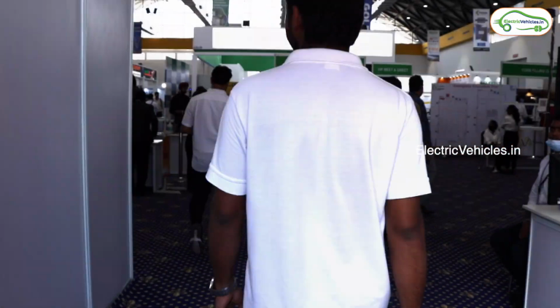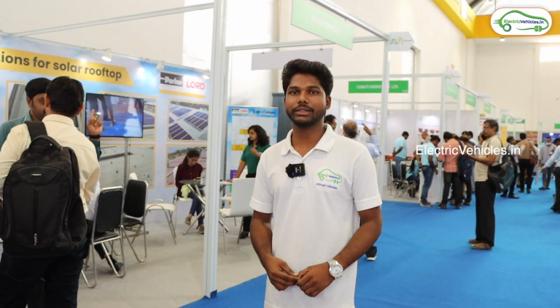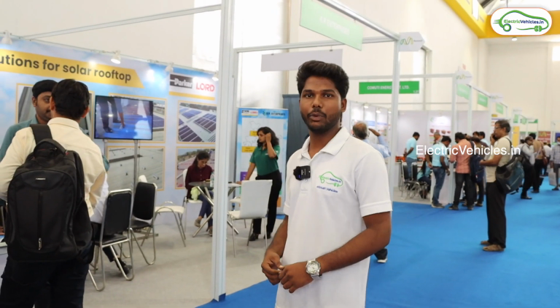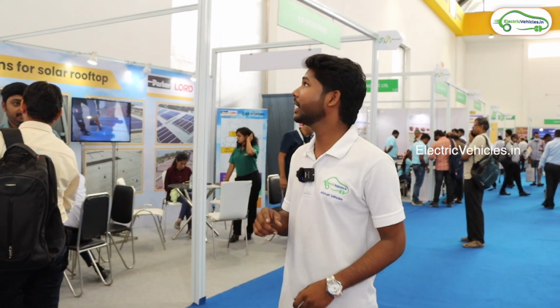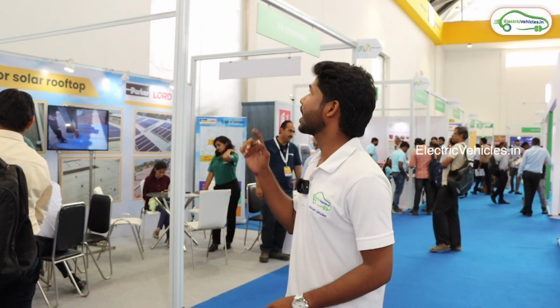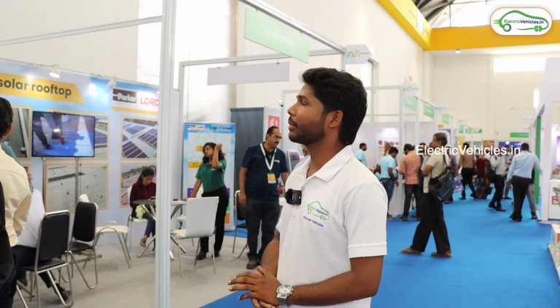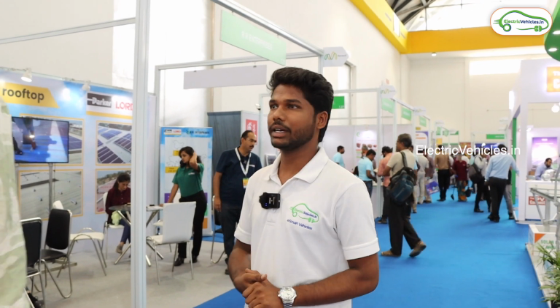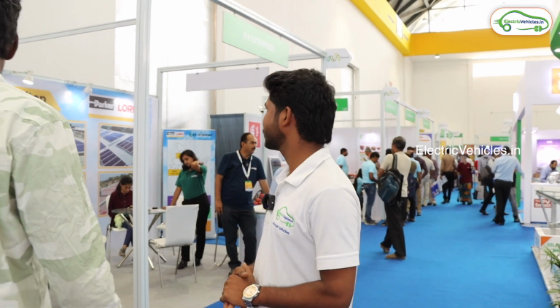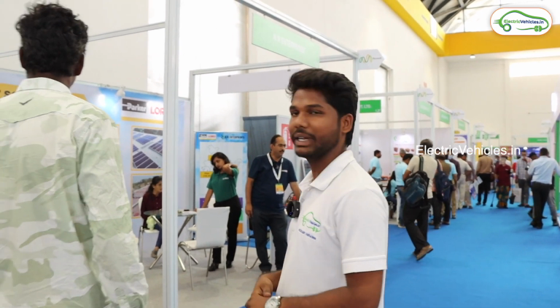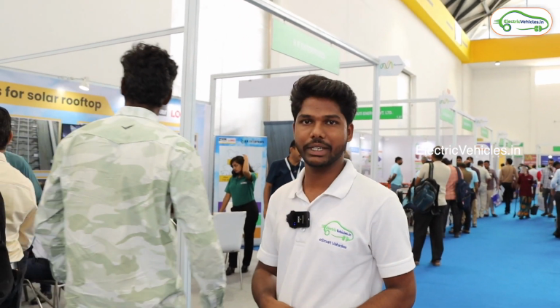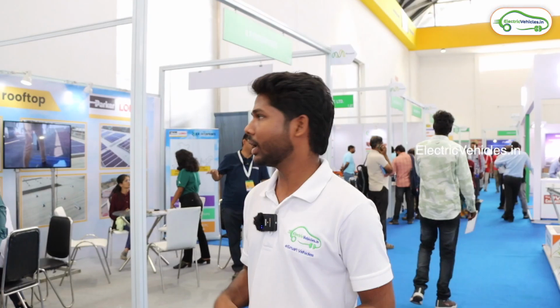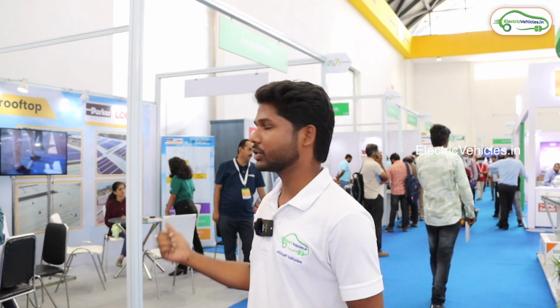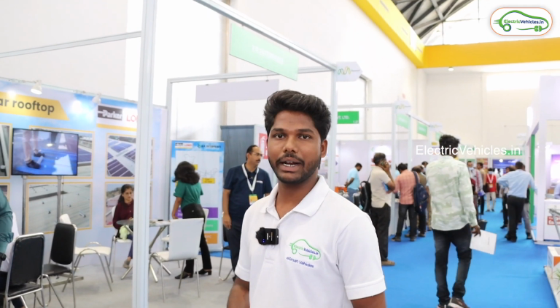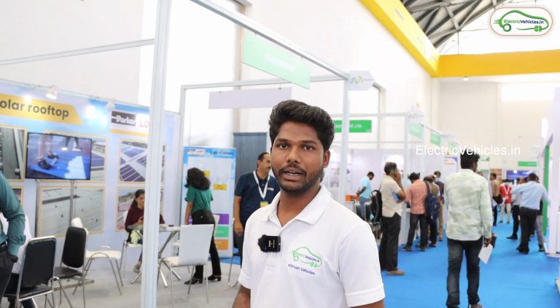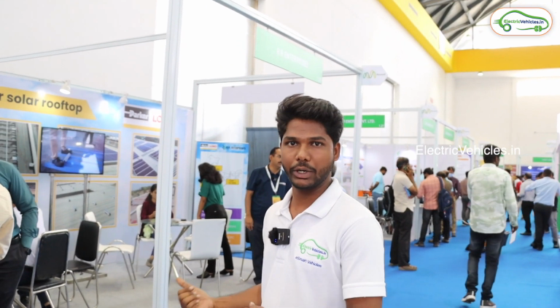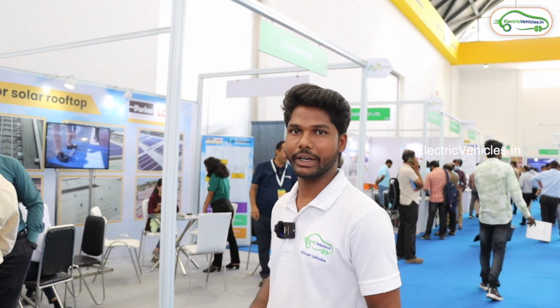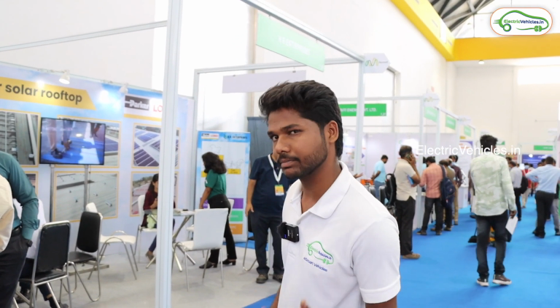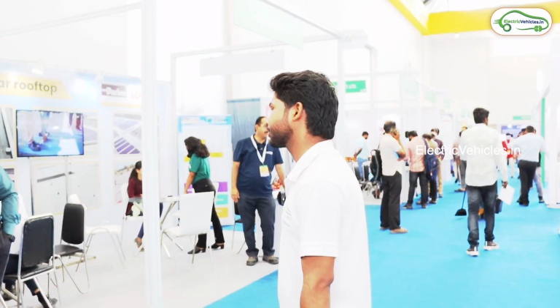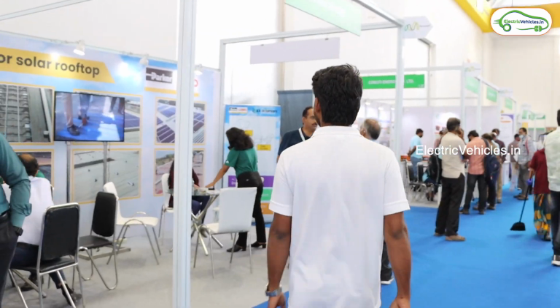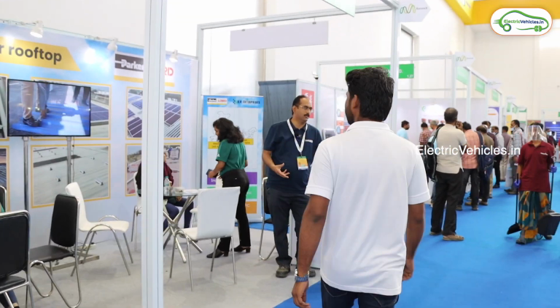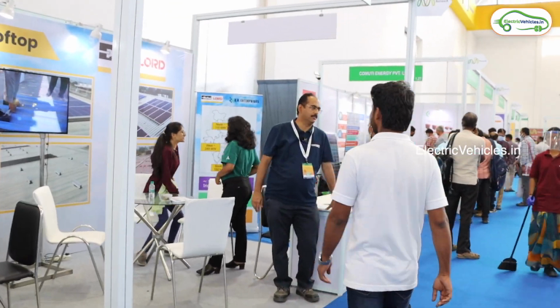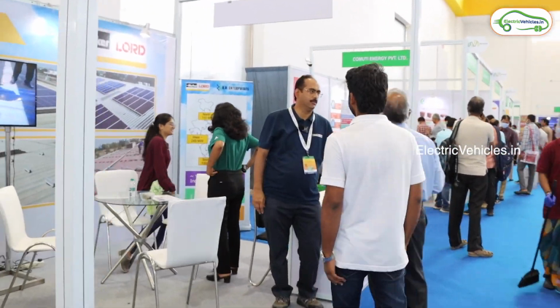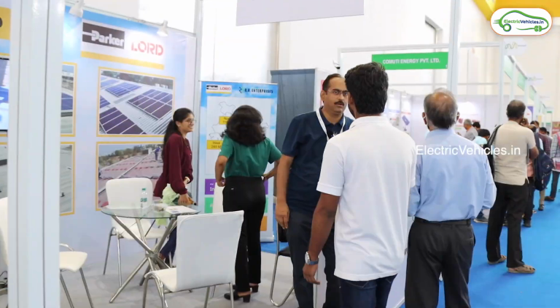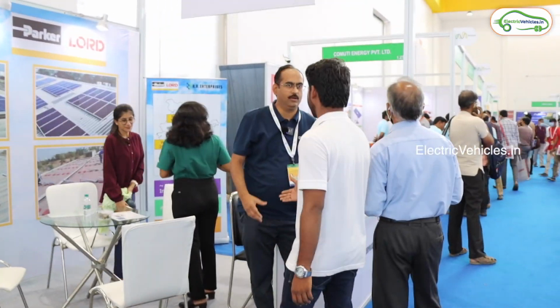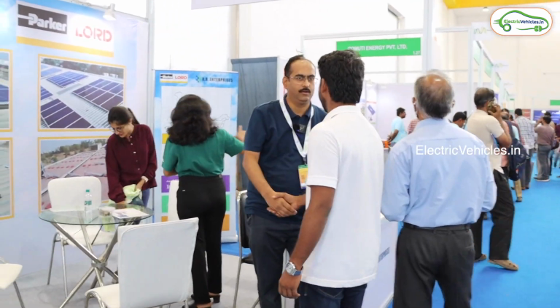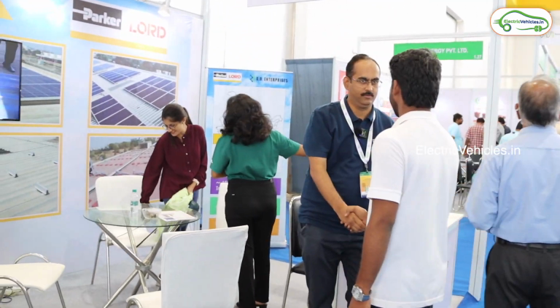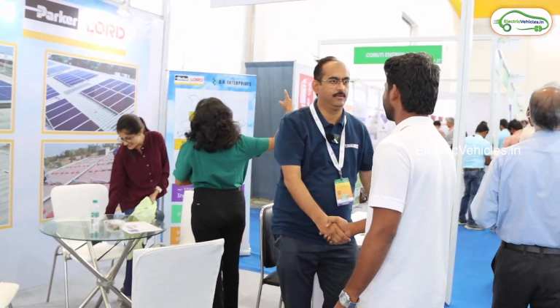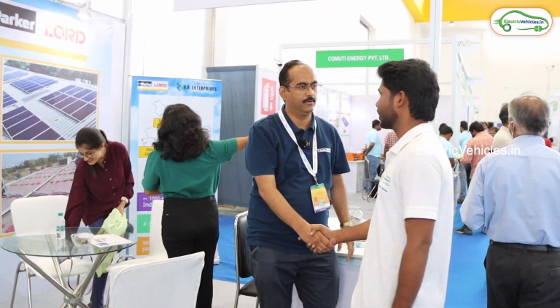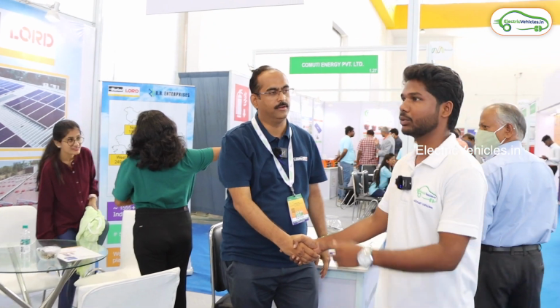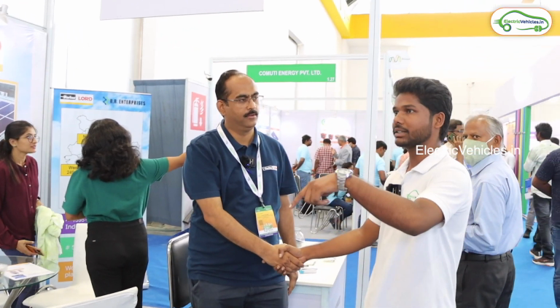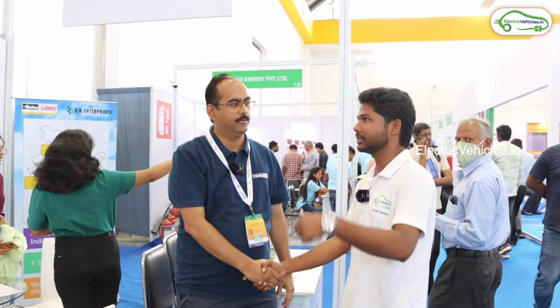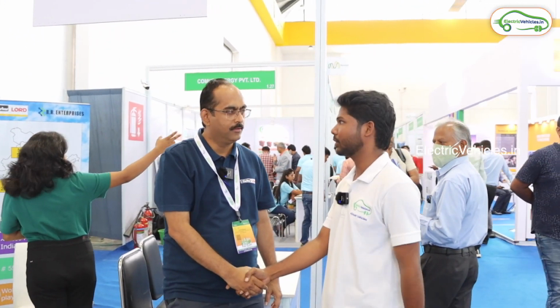Now we are here at RR Enterprises — it seems to be interesting. Let's go inside and try to know more. Hello sir, we are from the Electric Vehicles YouTube channel. Can you tell us what this is all about?